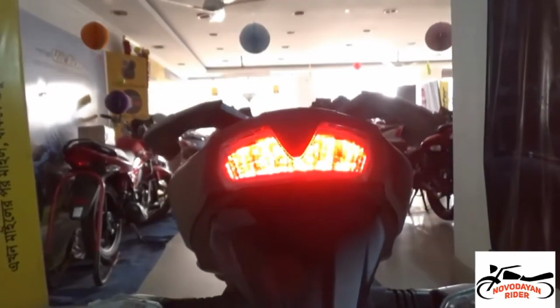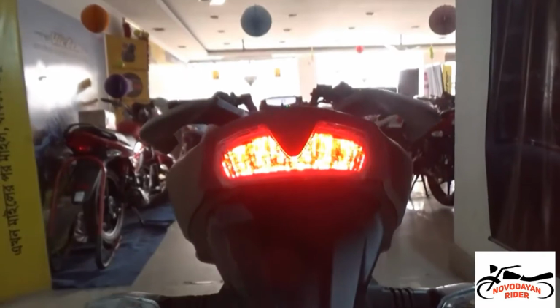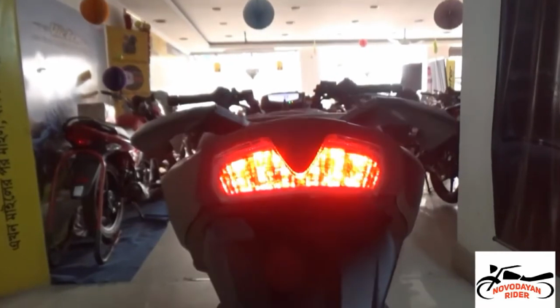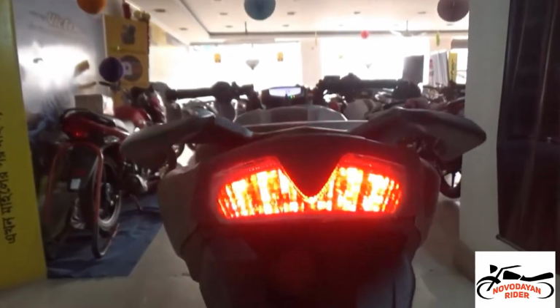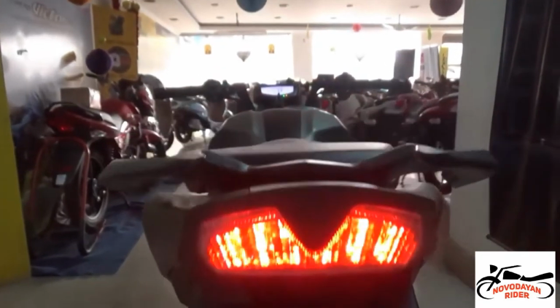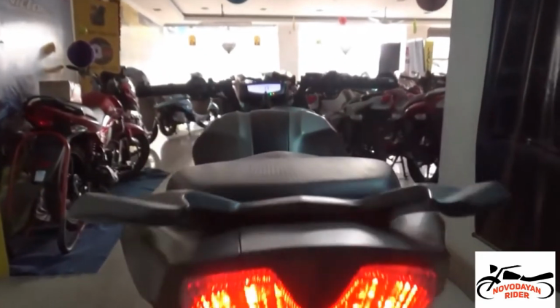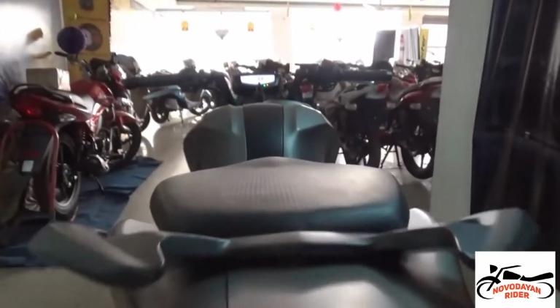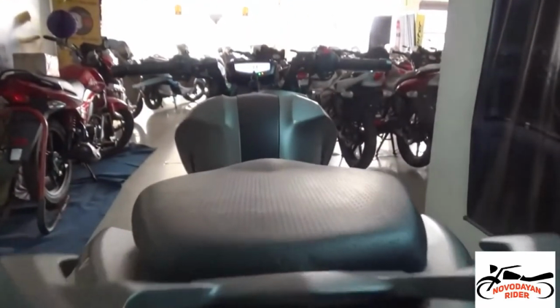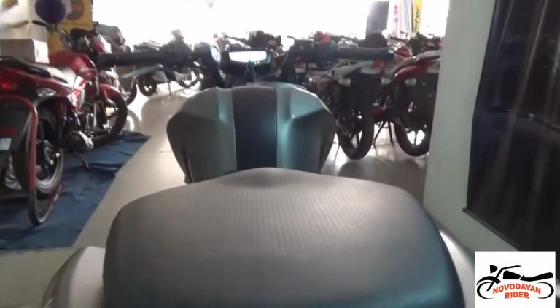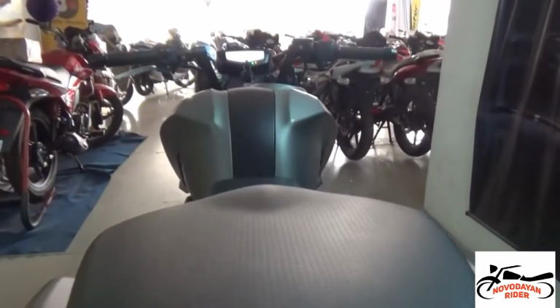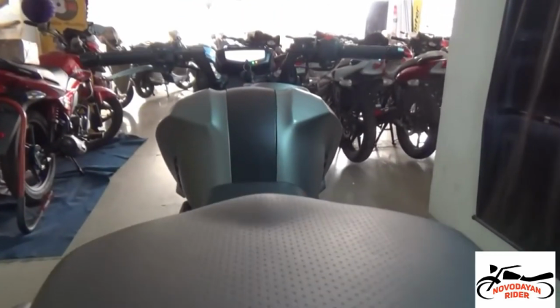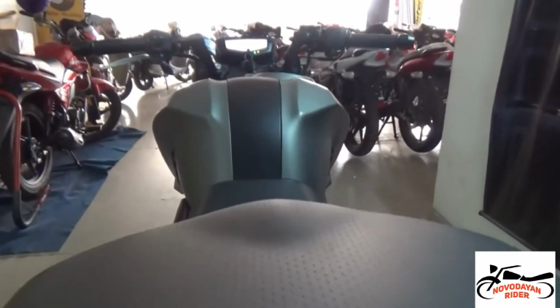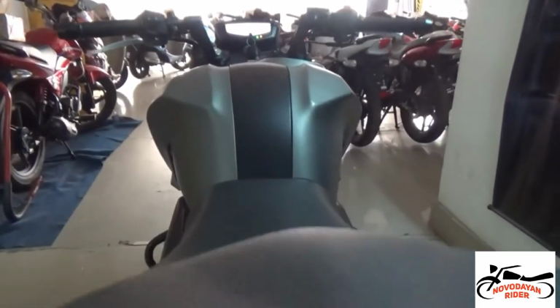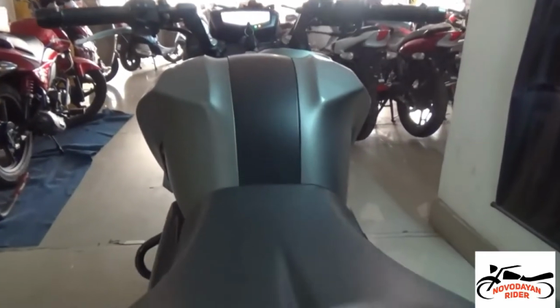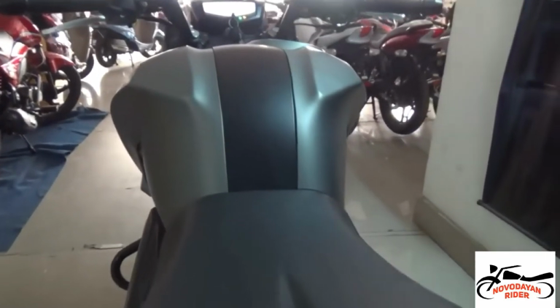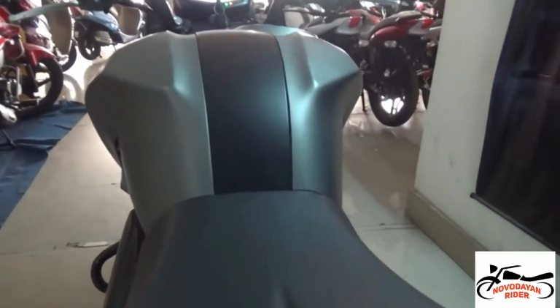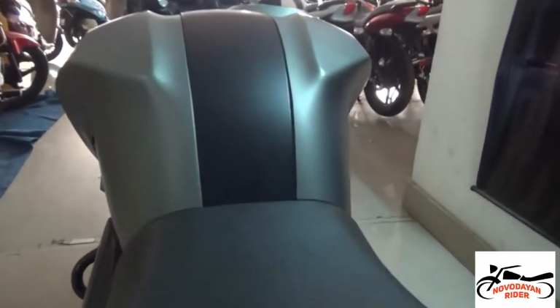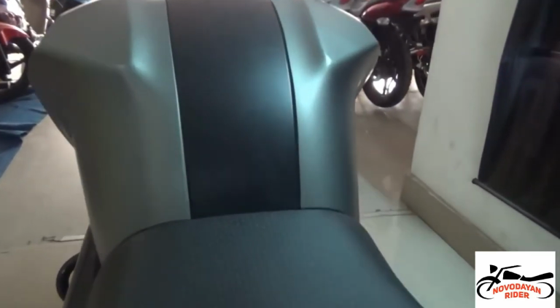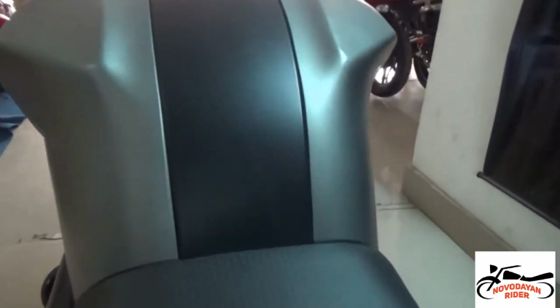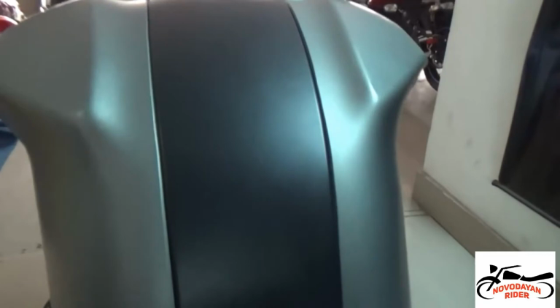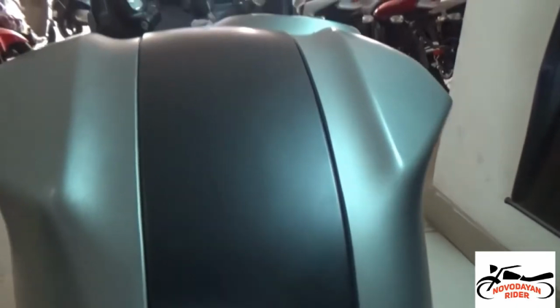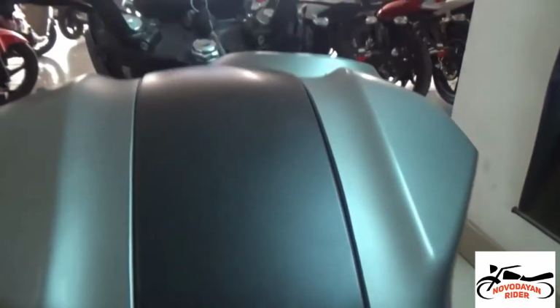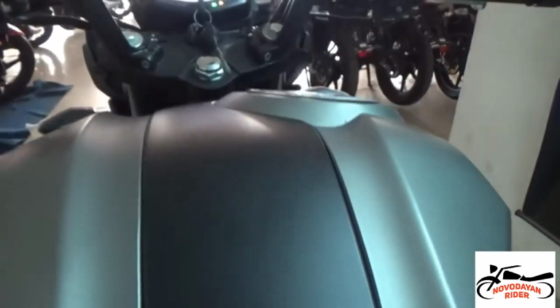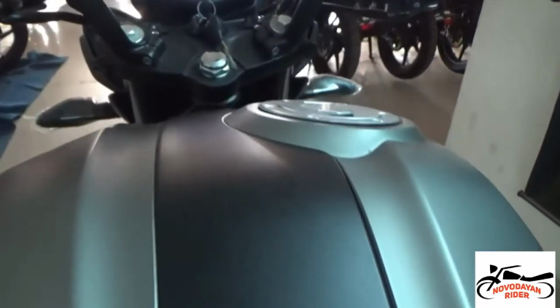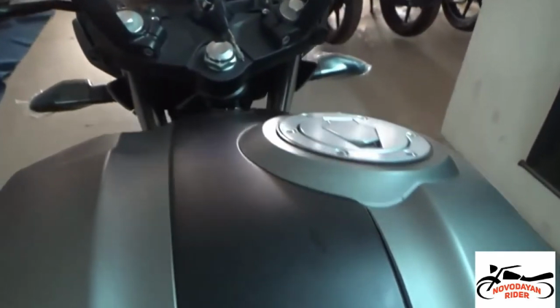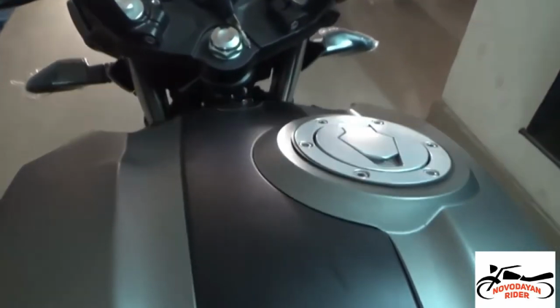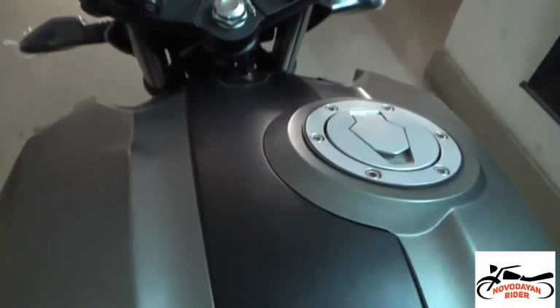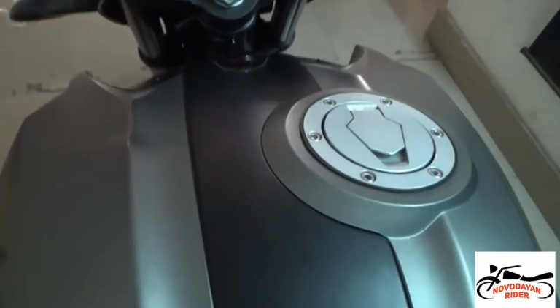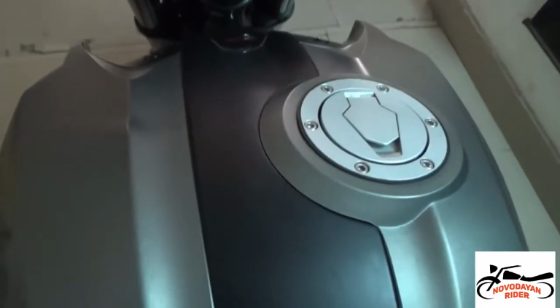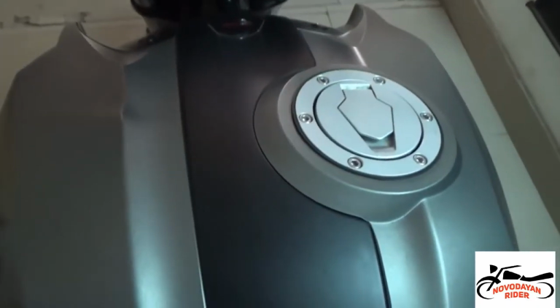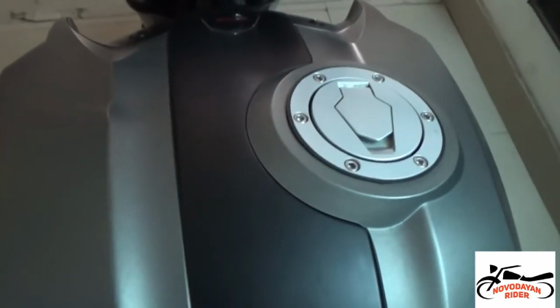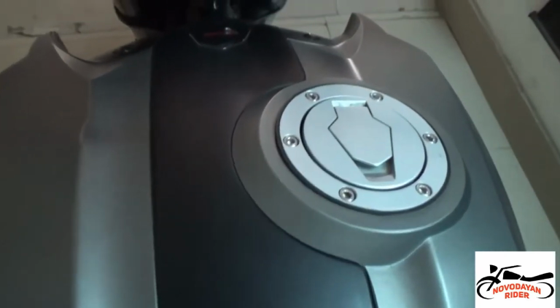Hello guys and welcome to another video of Nobuddhan Rider. Today I will be giving you the walk-around review of TVS Apache RTR 200 RSV4 version.